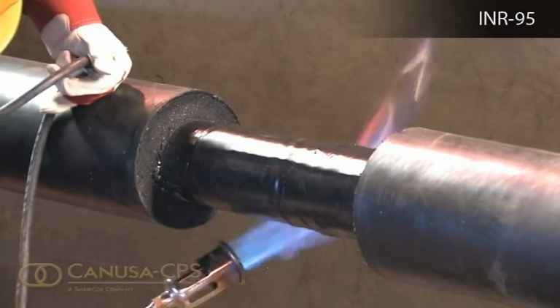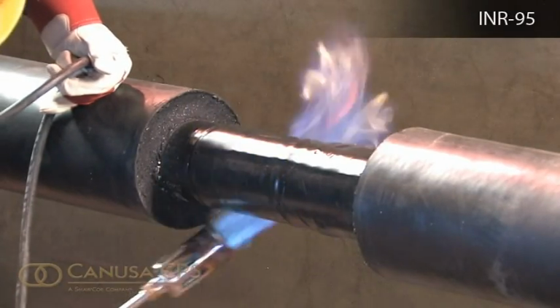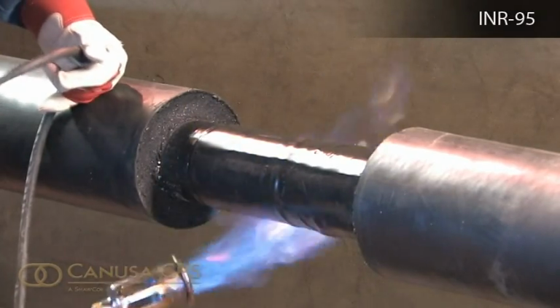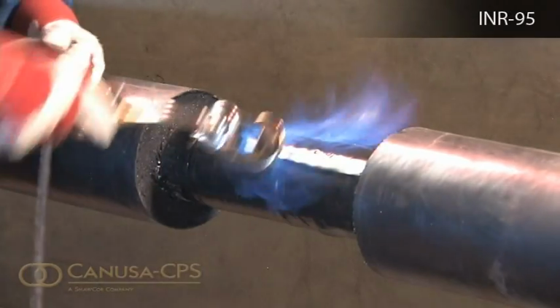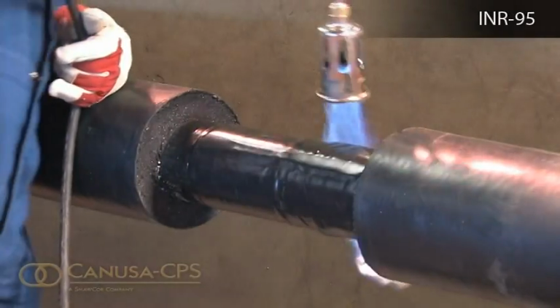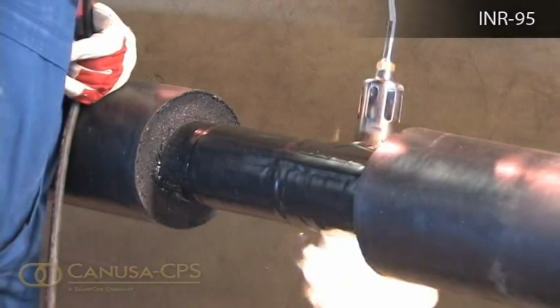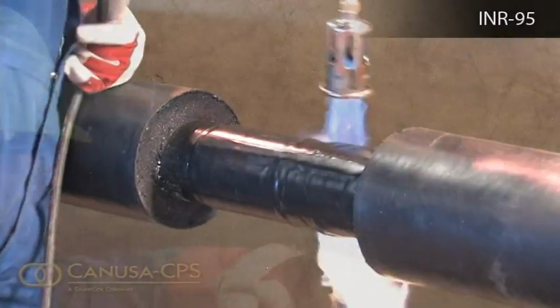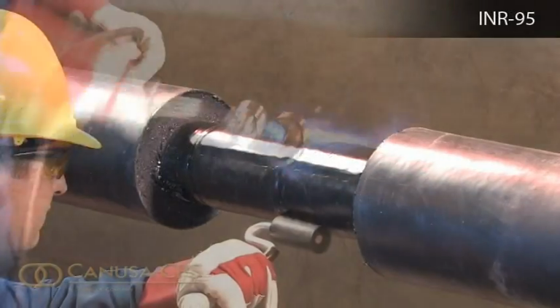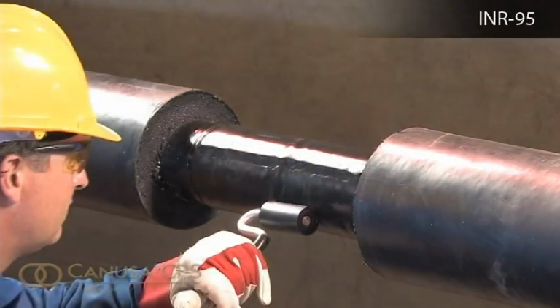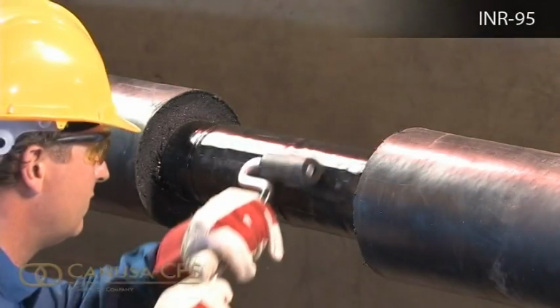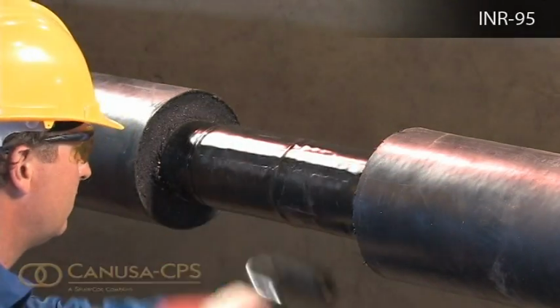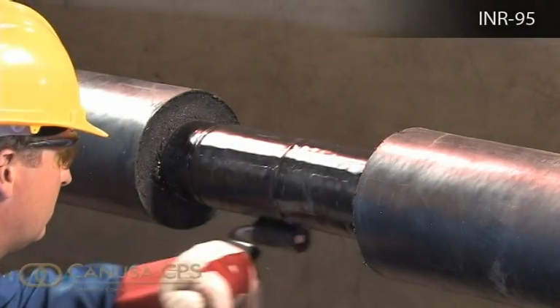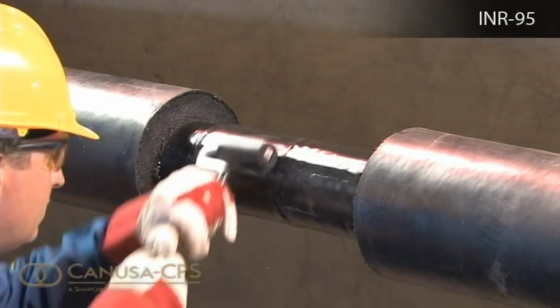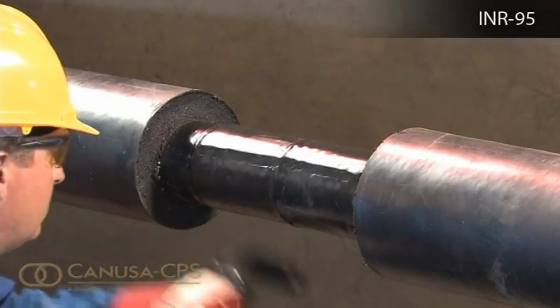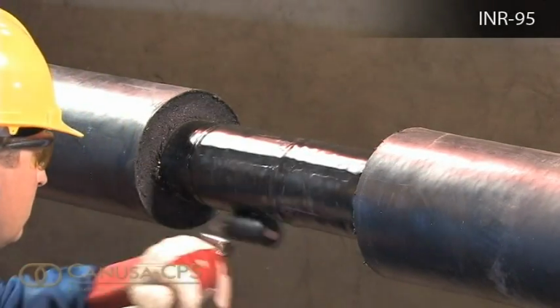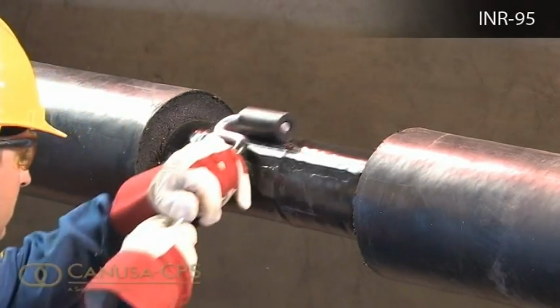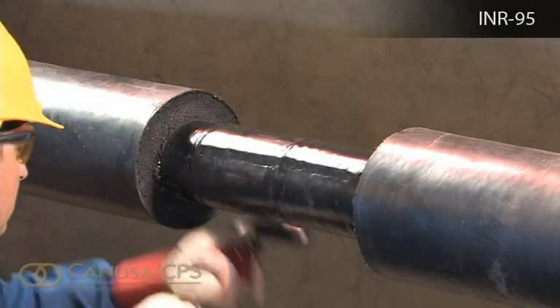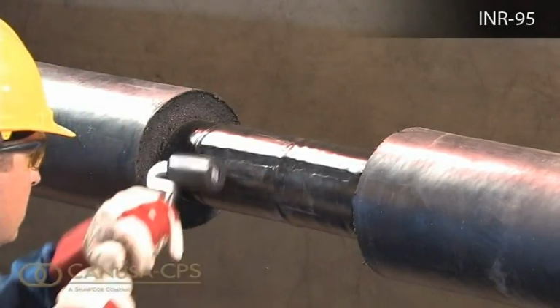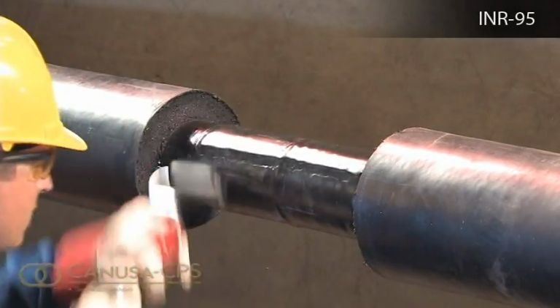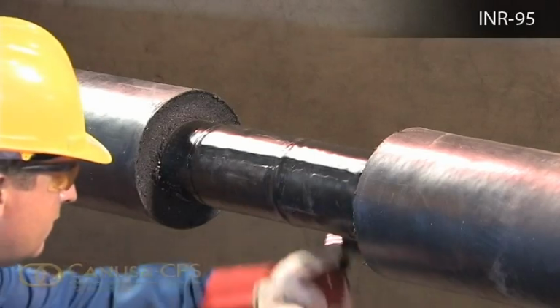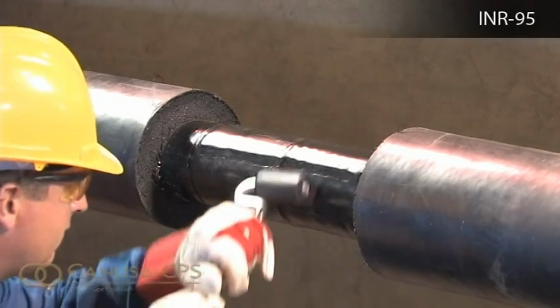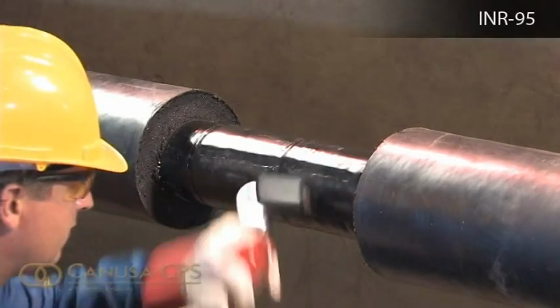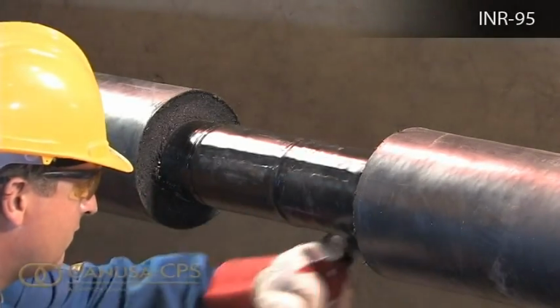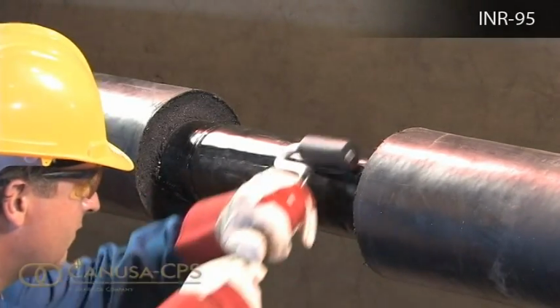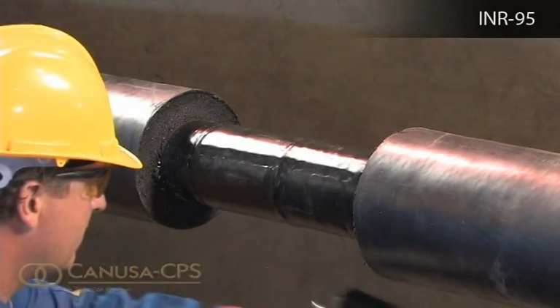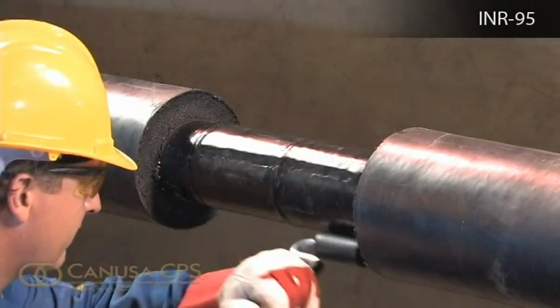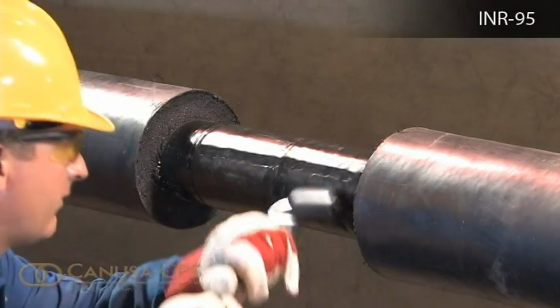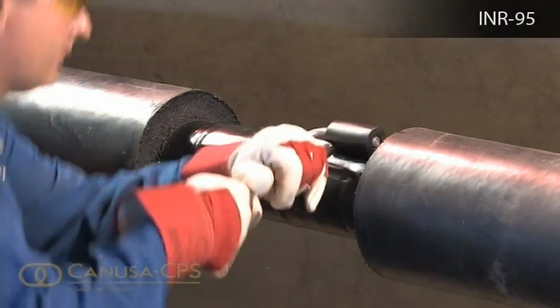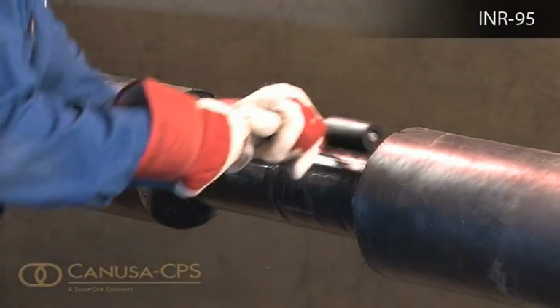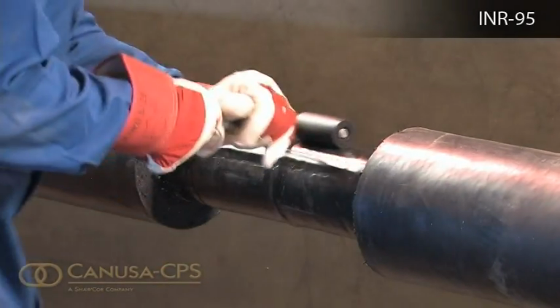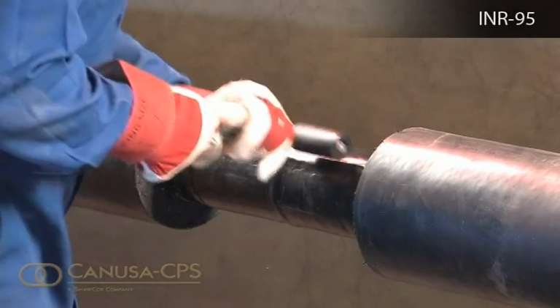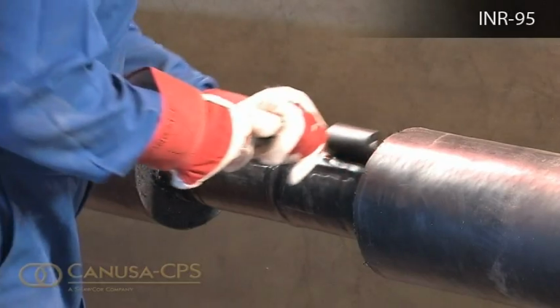While the pipe is still hot and soft, use a hand roller to gently roll the sleeve surface and push any trapped air up and out of the sleeve. If necessary, reheat to roll out air.